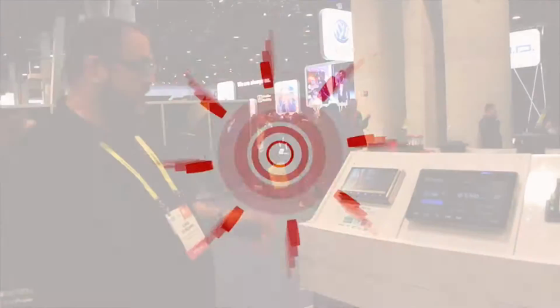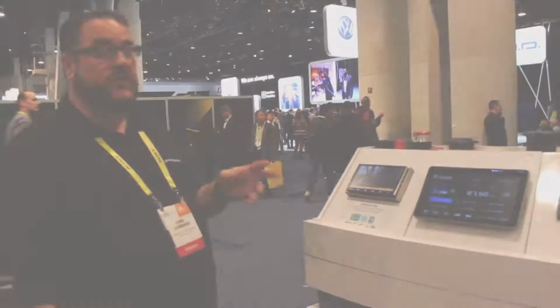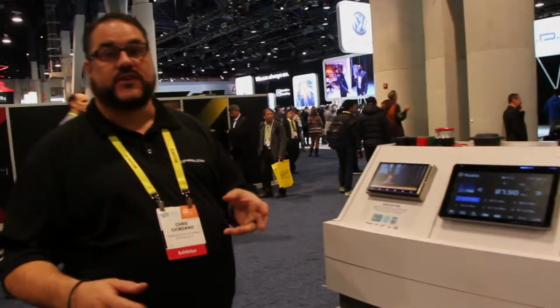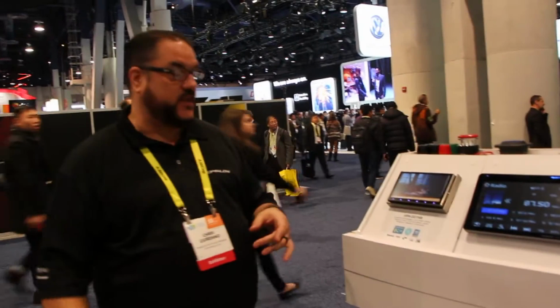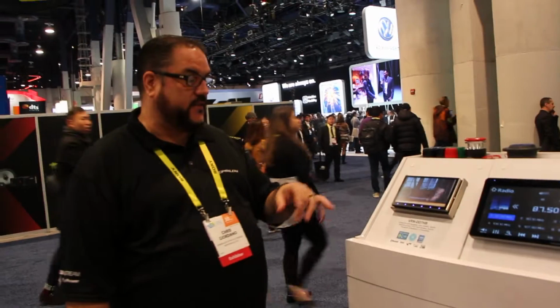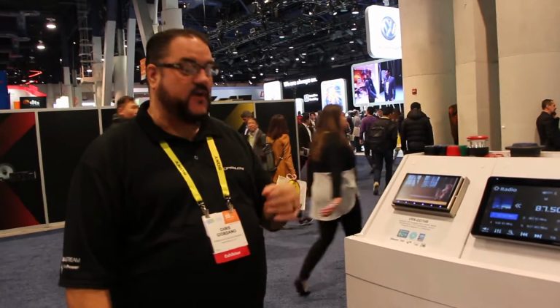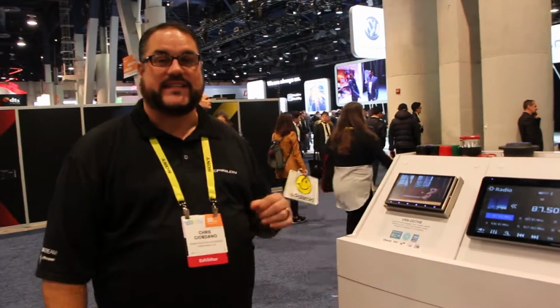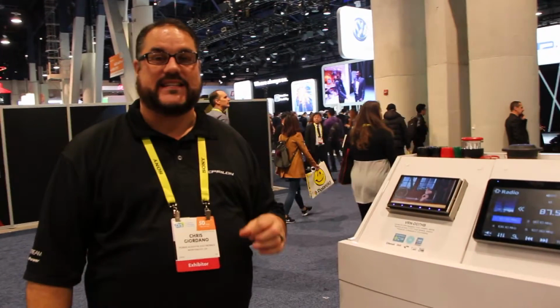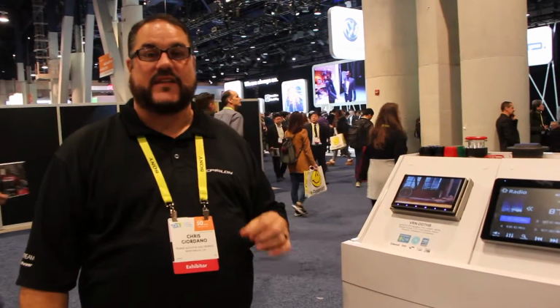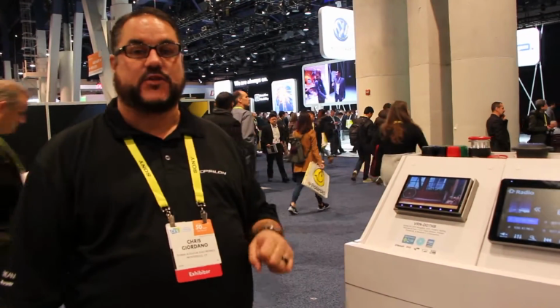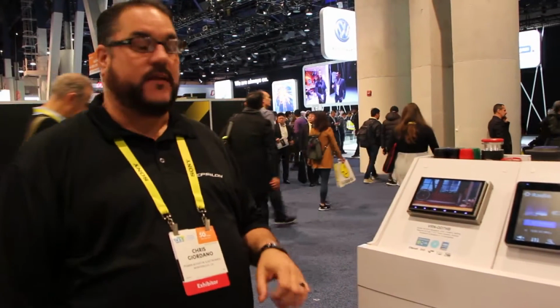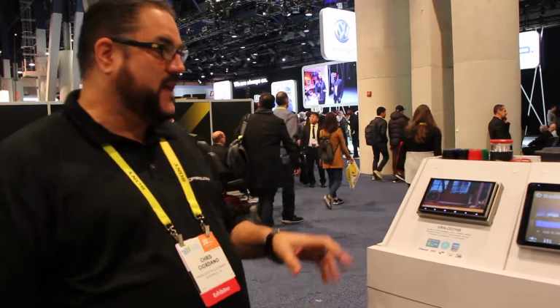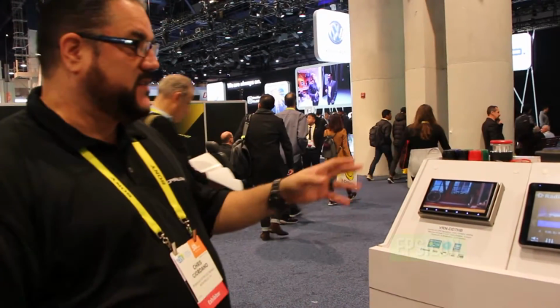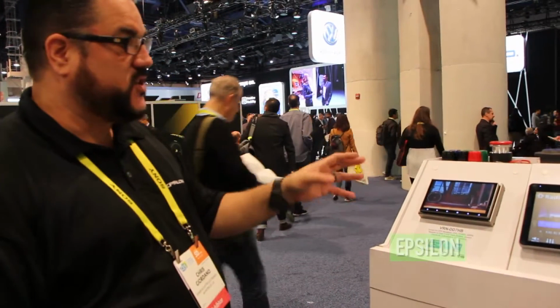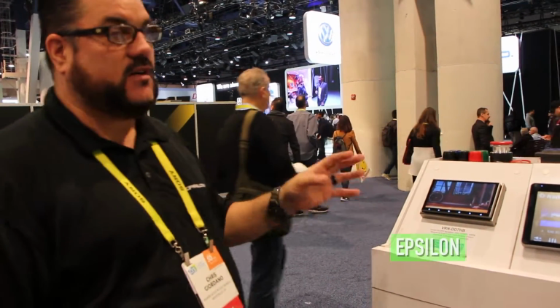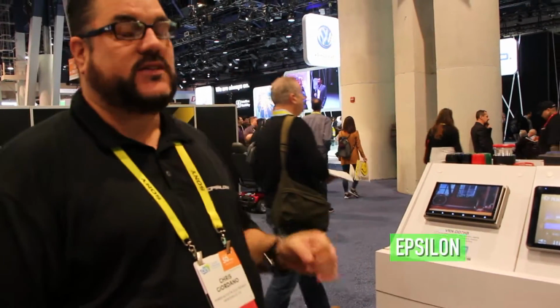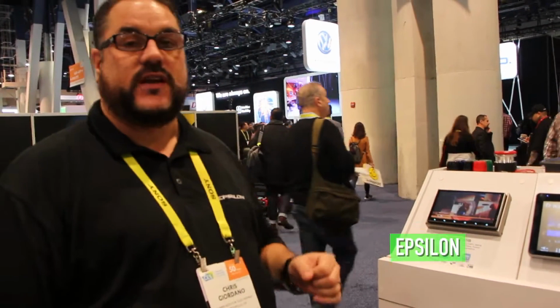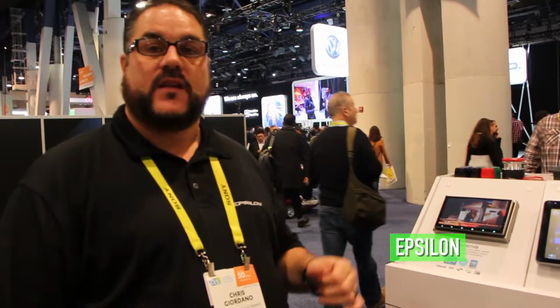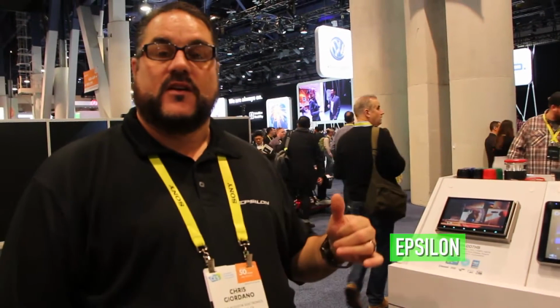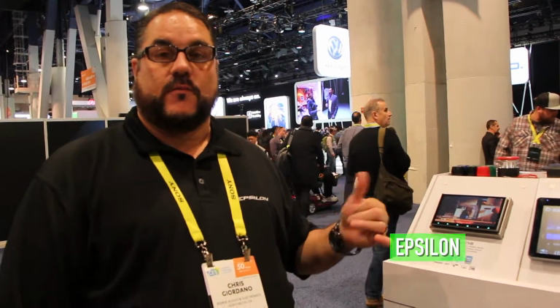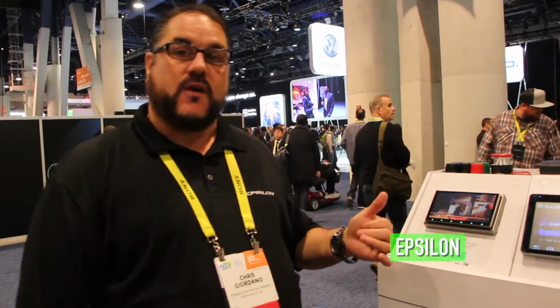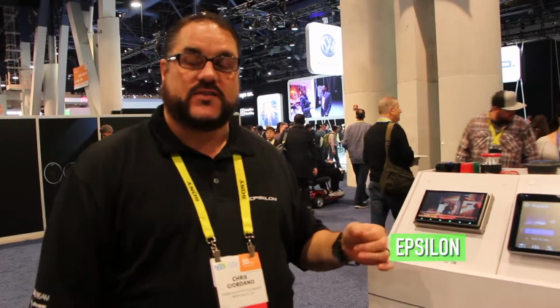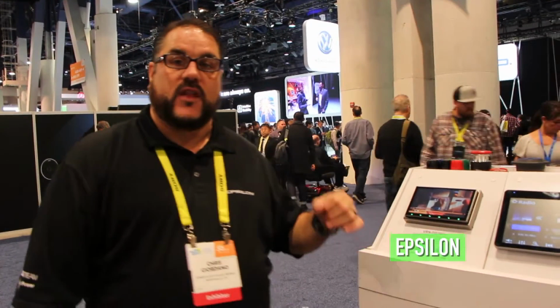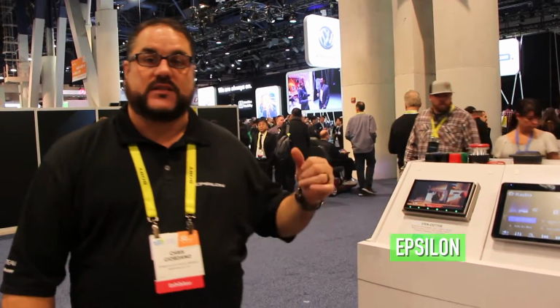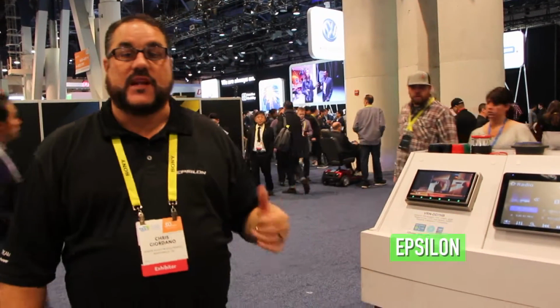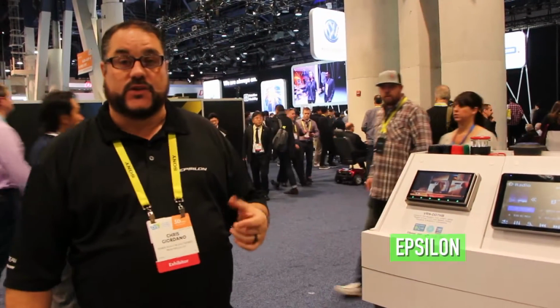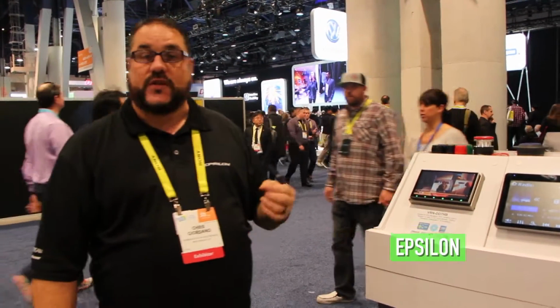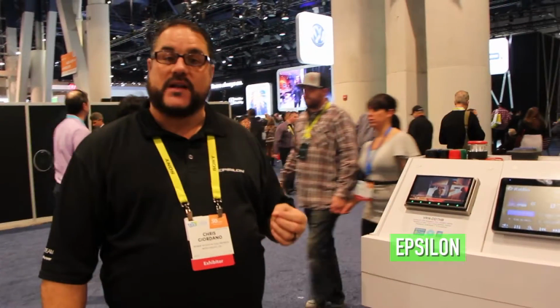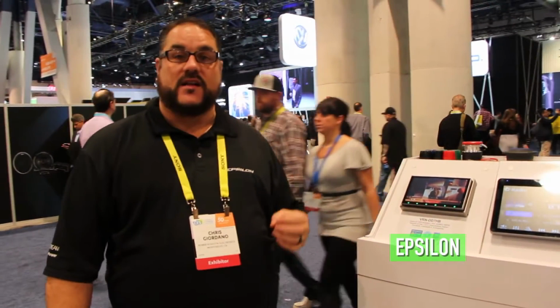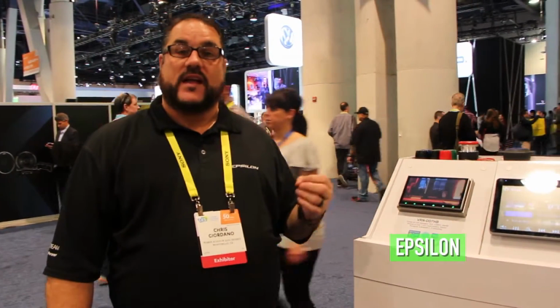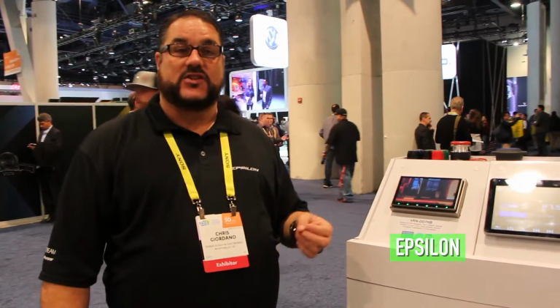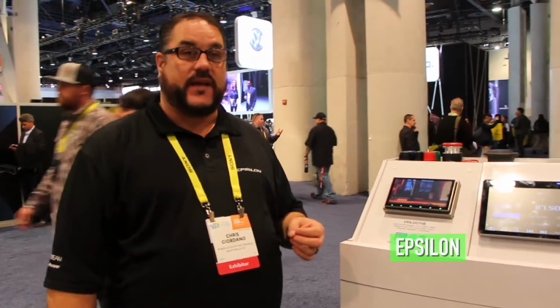New for this year is the VRN DD7HB — a 7-inch all-glass screen, motorized, with DVD, Bluetooth, MHL, and GPS.